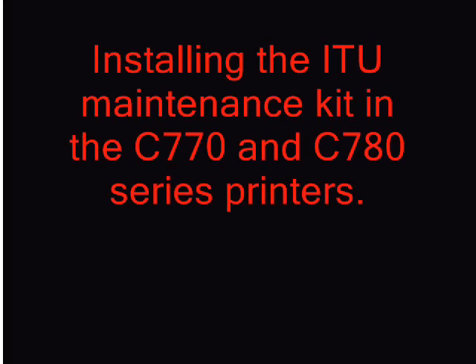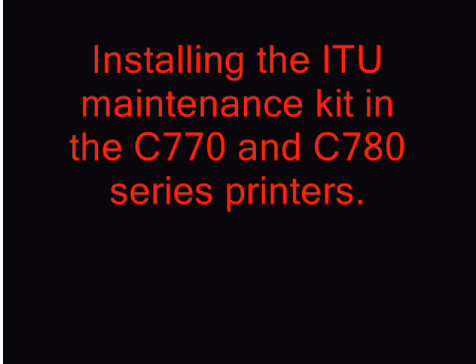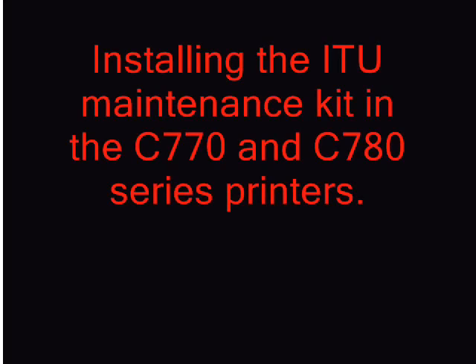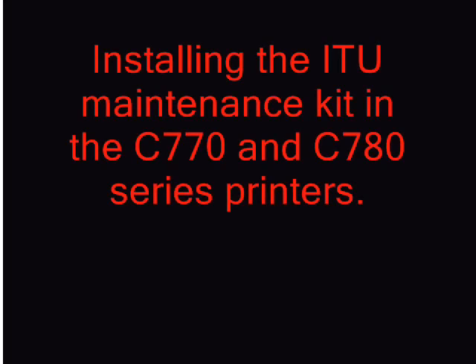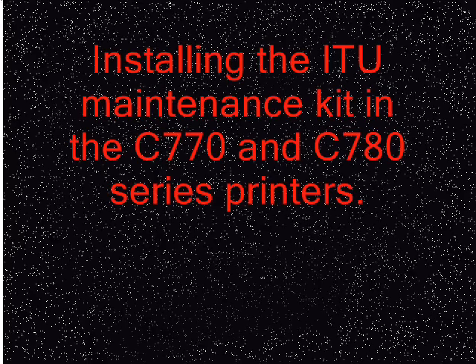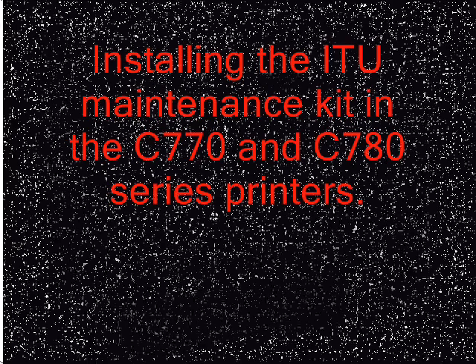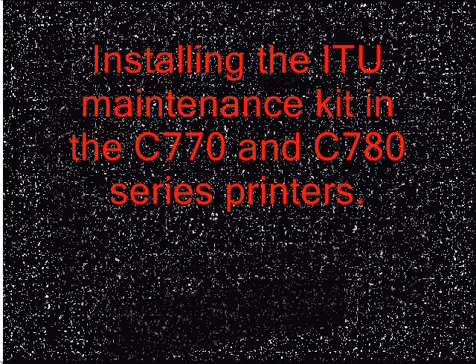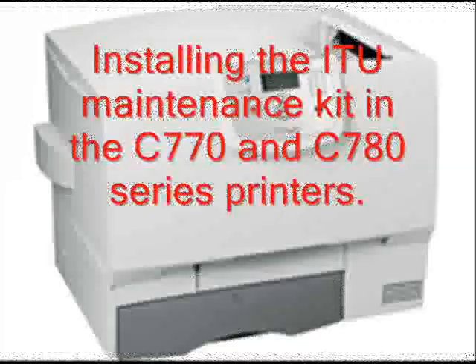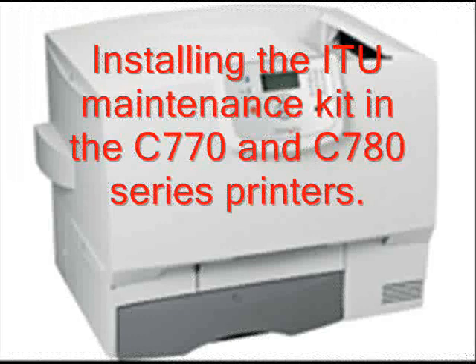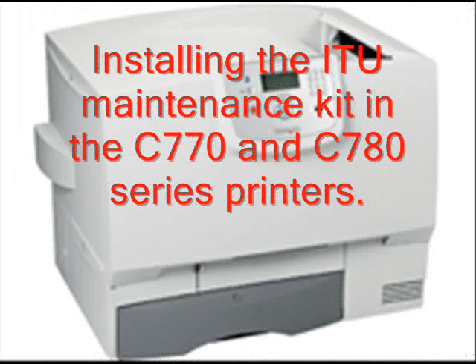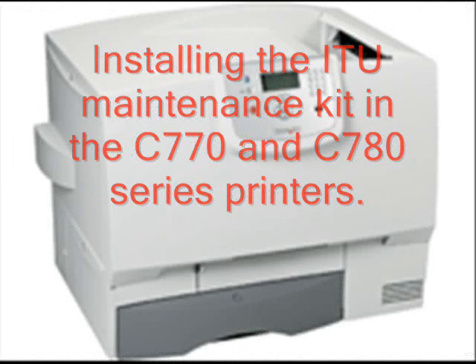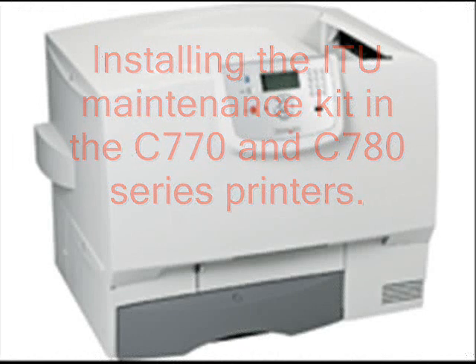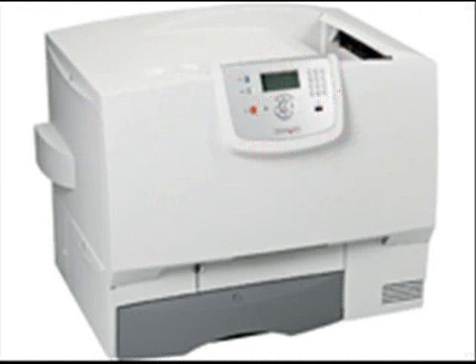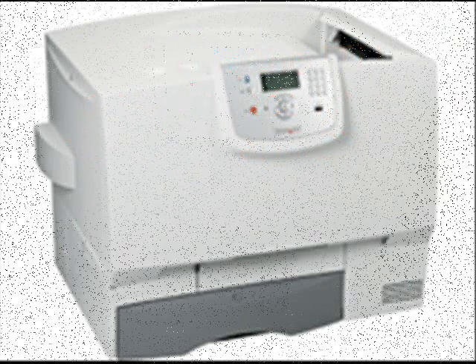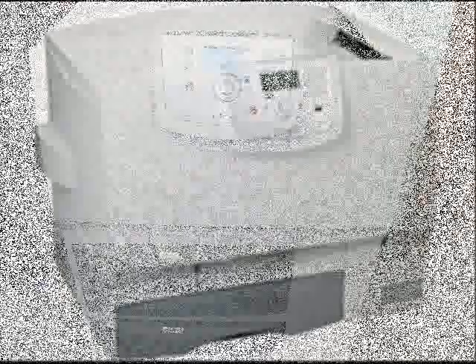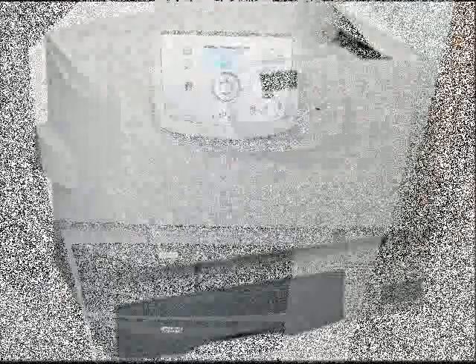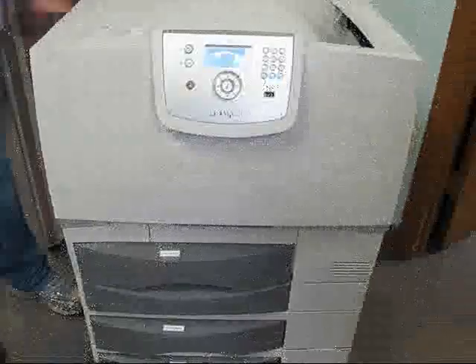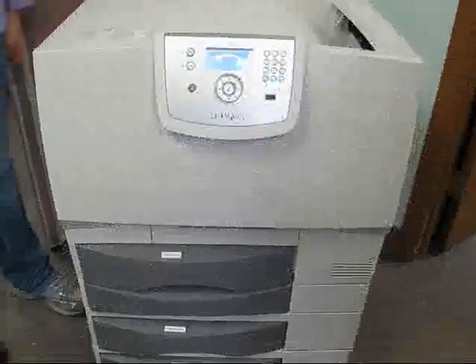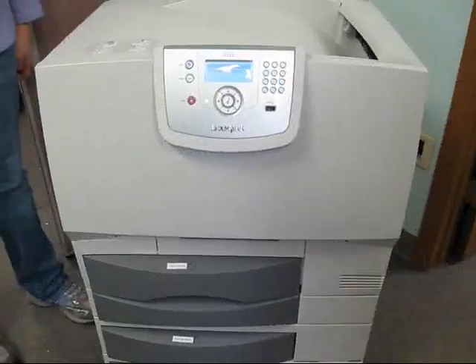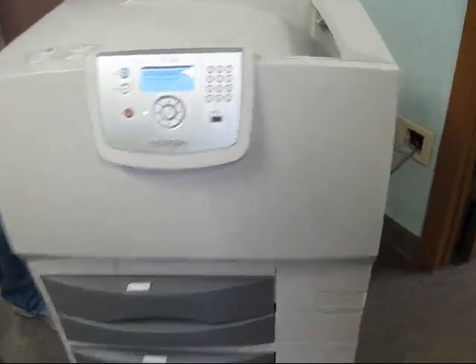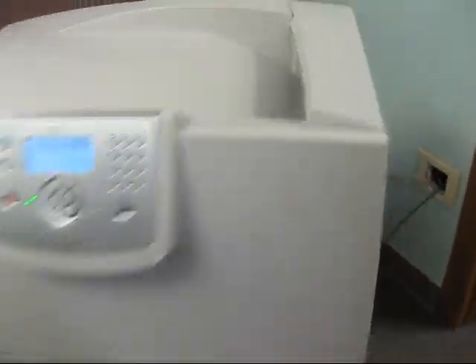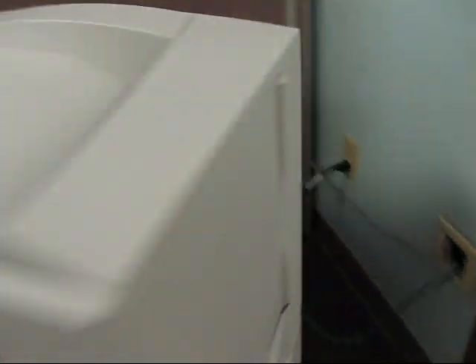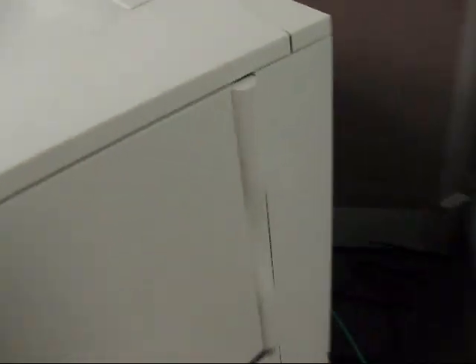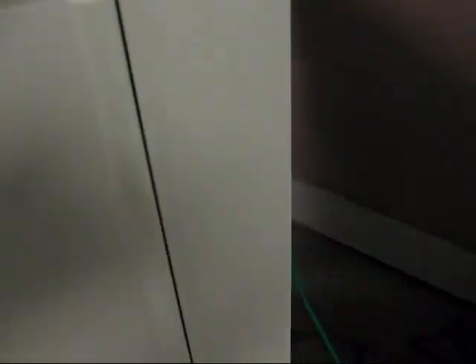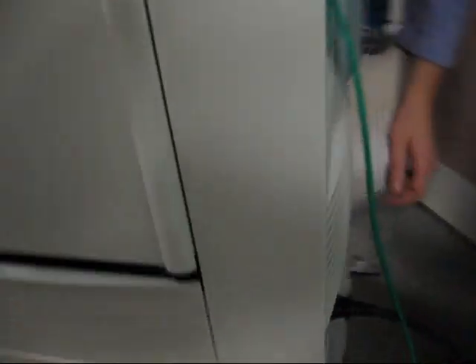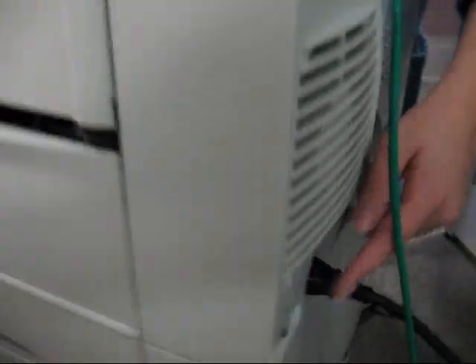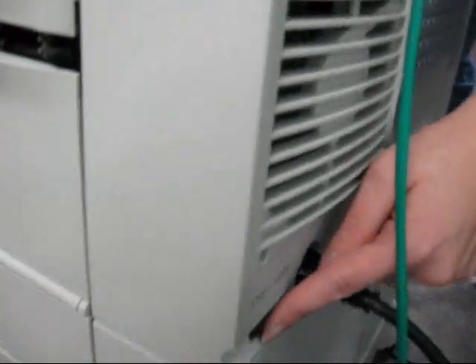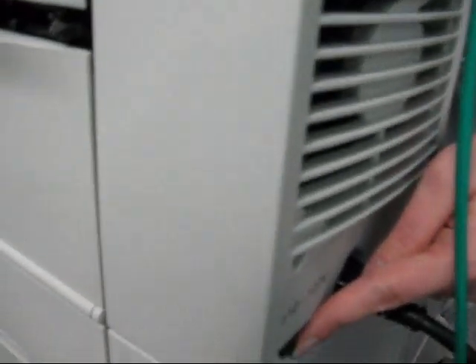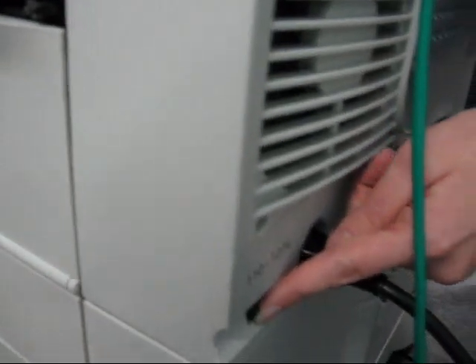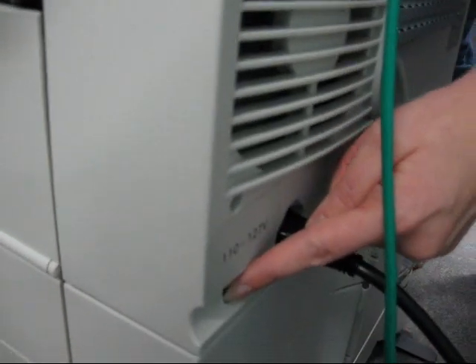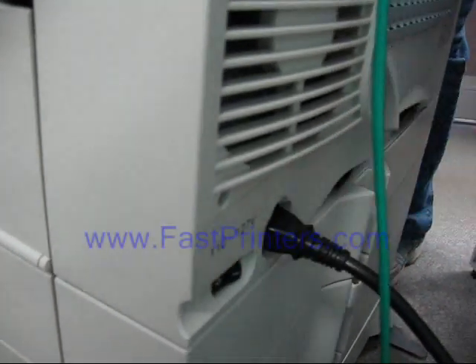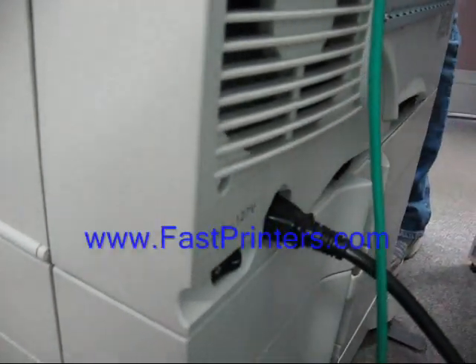Installing the ITU maintenance kit in the Lexmark C770 and C780 series printers. We'll start by turning the printer off and removing the power cord.